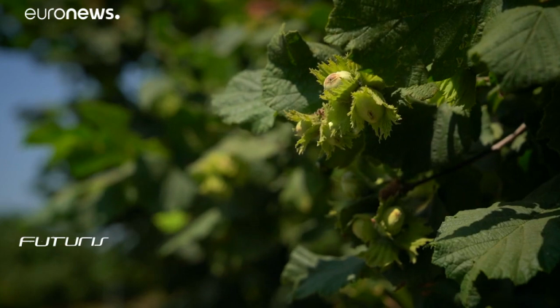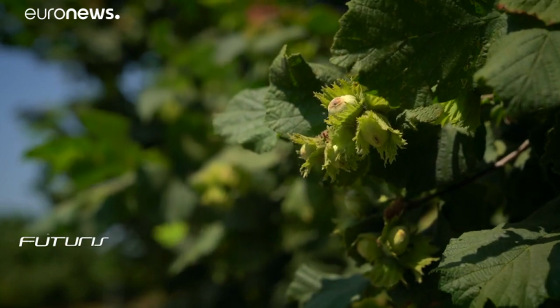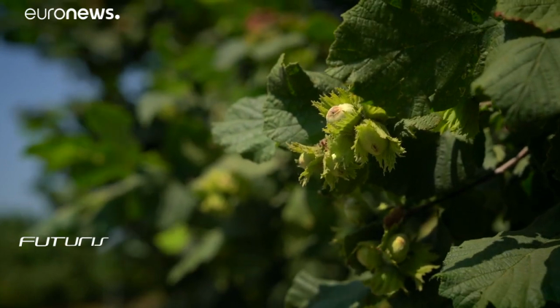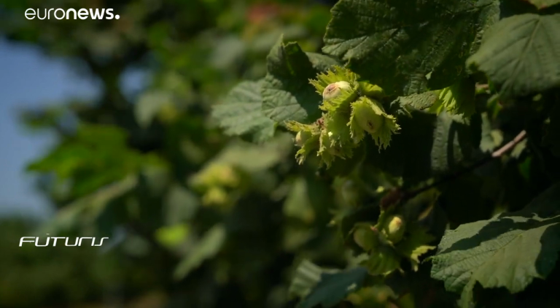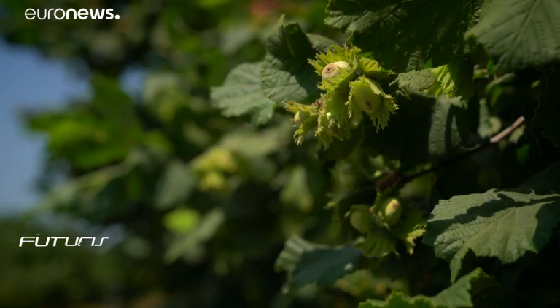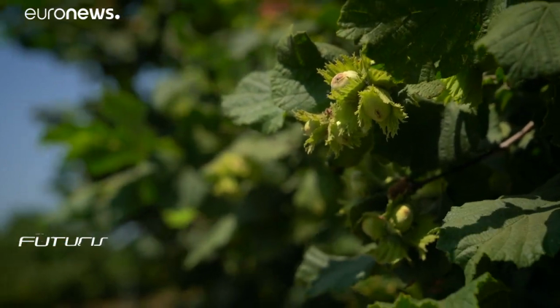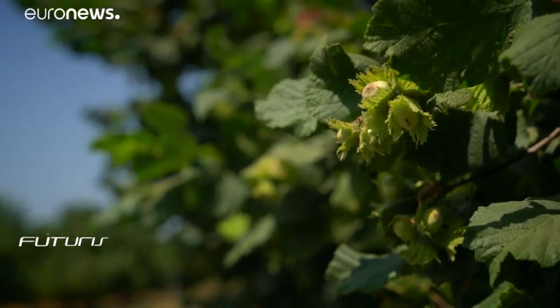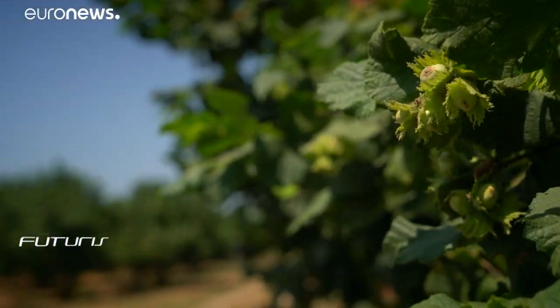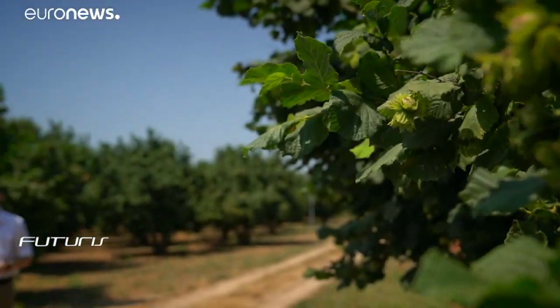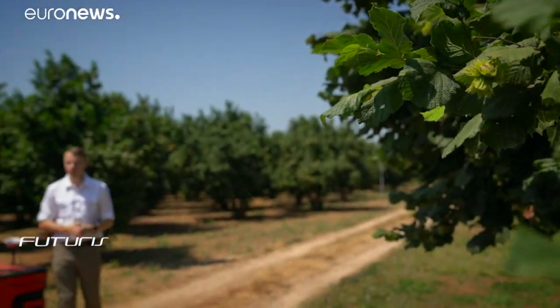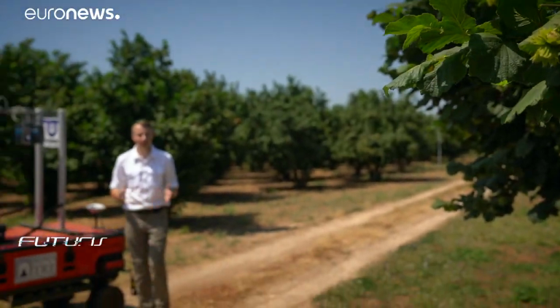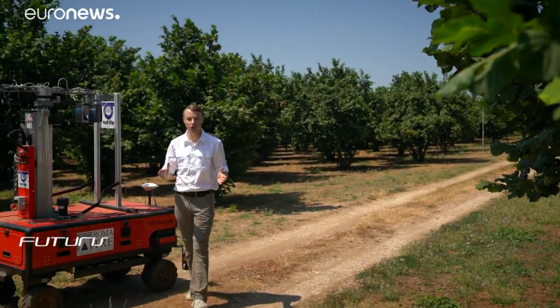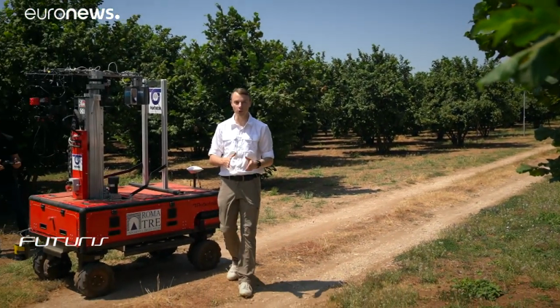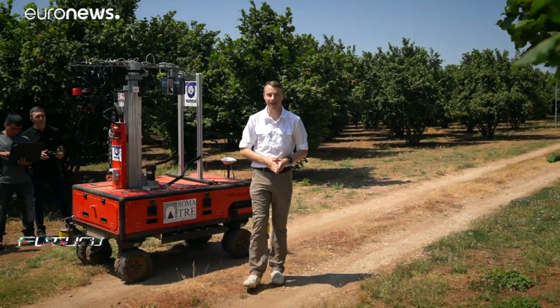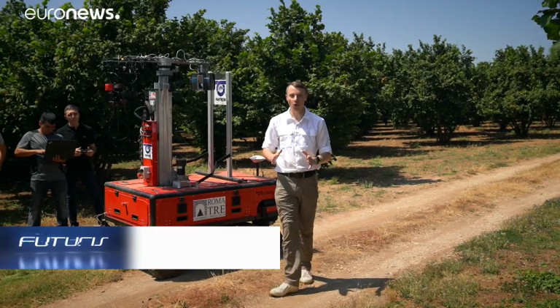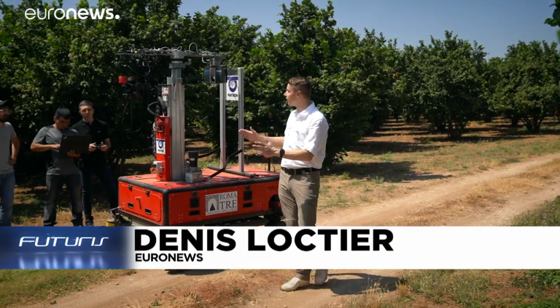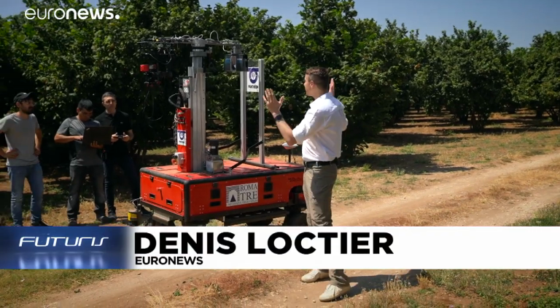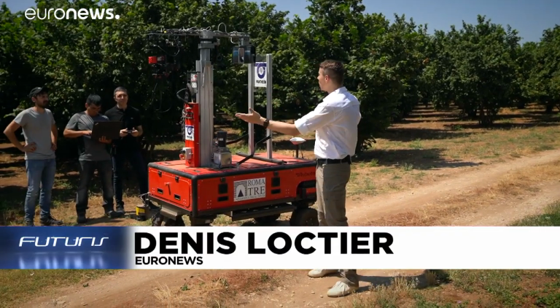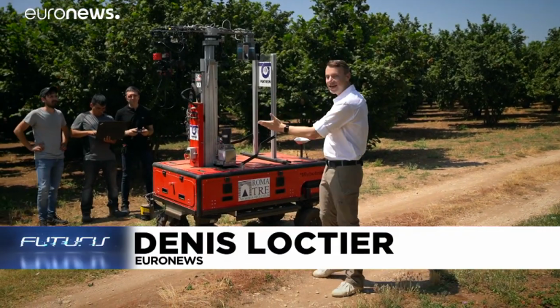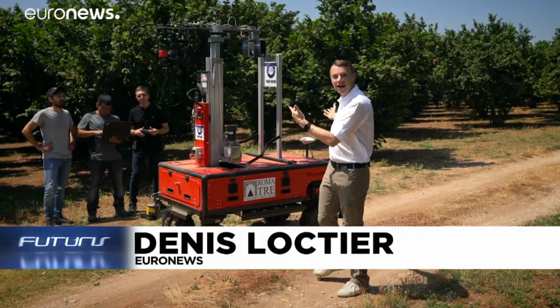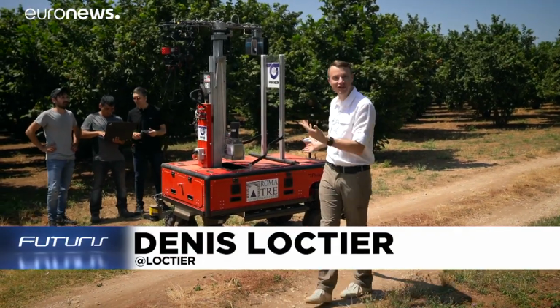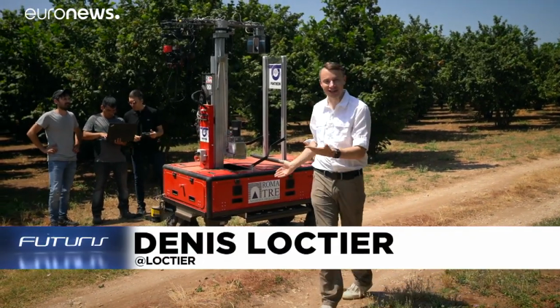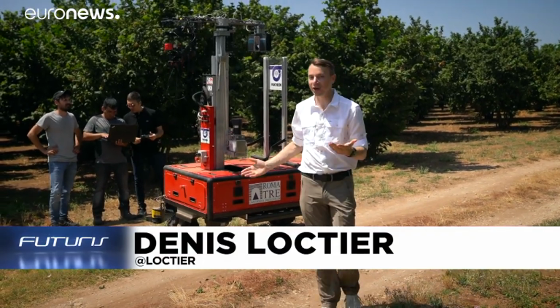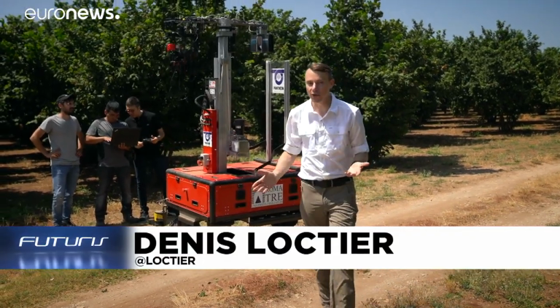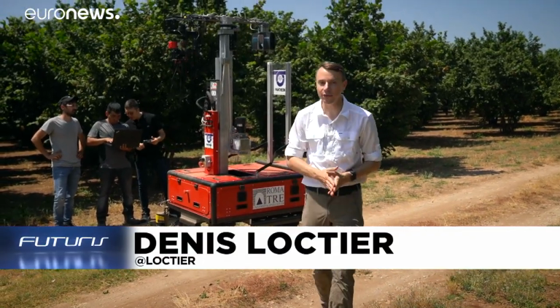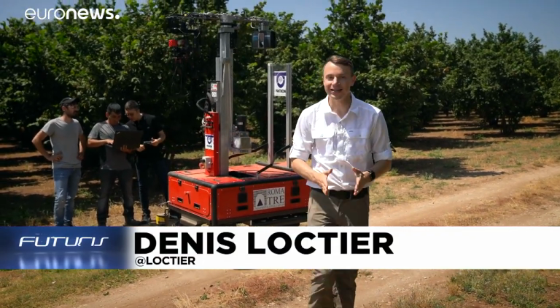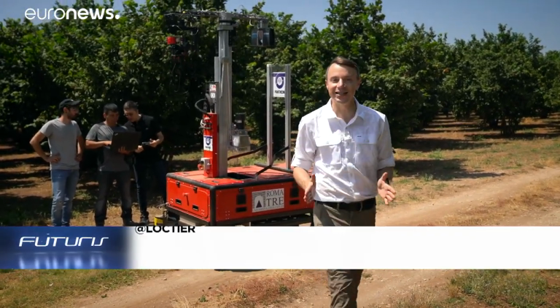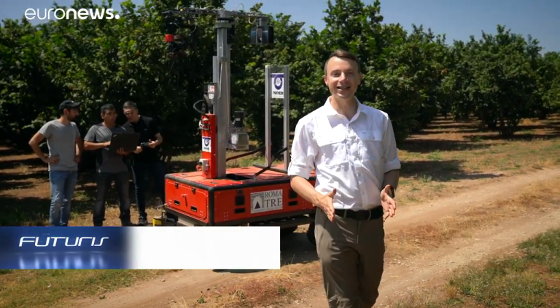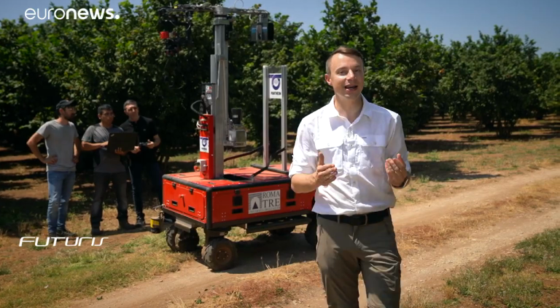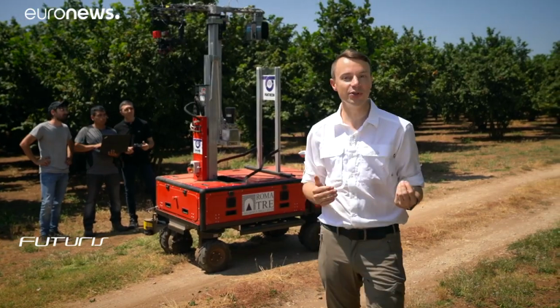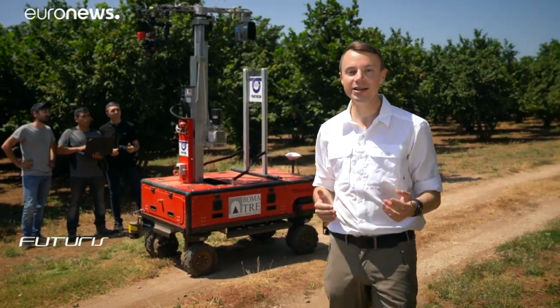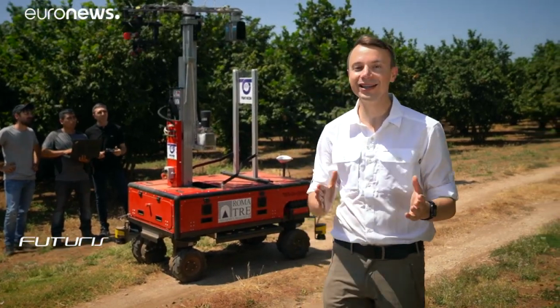Italy produces more than 100,000 tonnes of hazelnuts per year. That's hard labour. Can the new generation of robots facilitate the work of agronomists and farmers, making agriculture more economical and environmentally friendly?